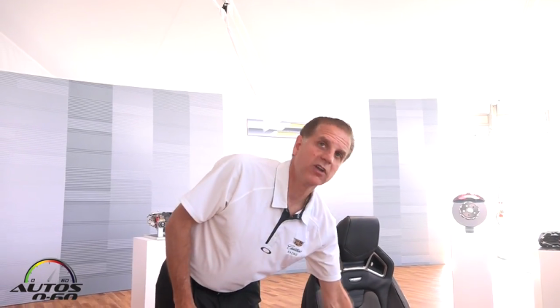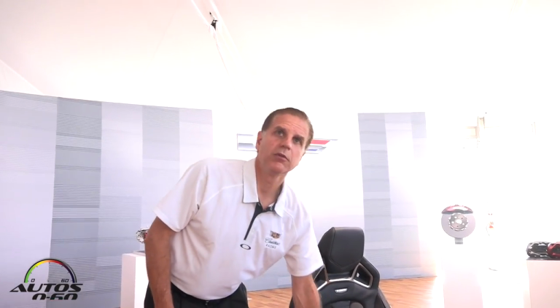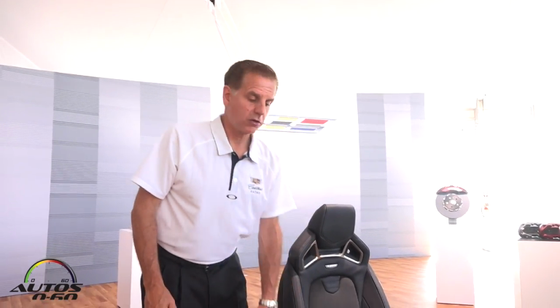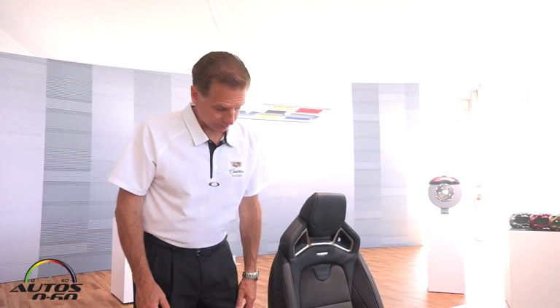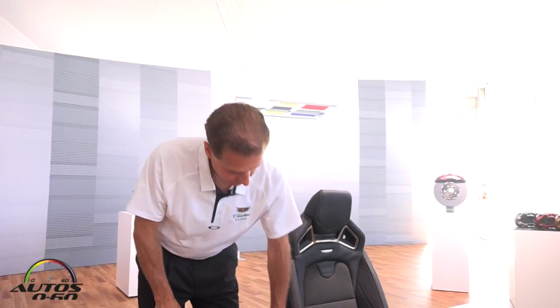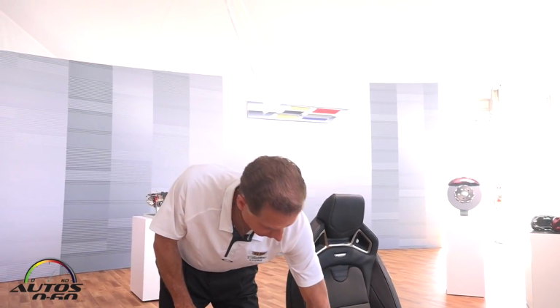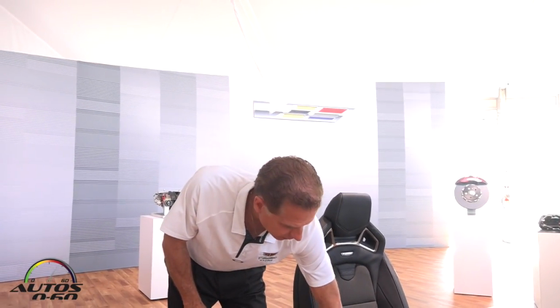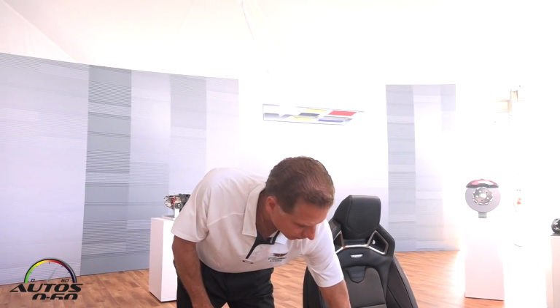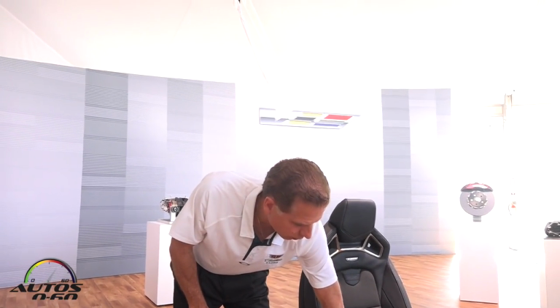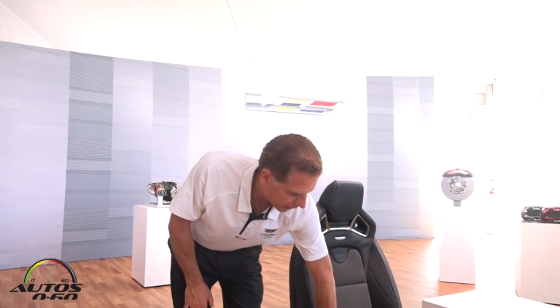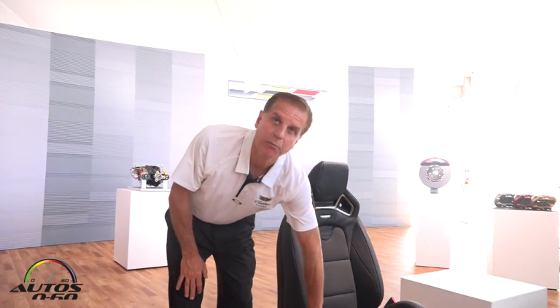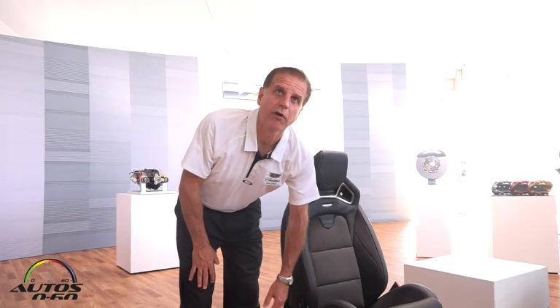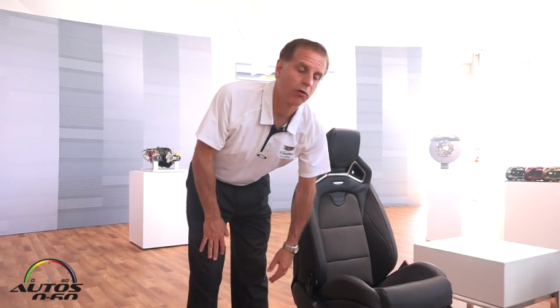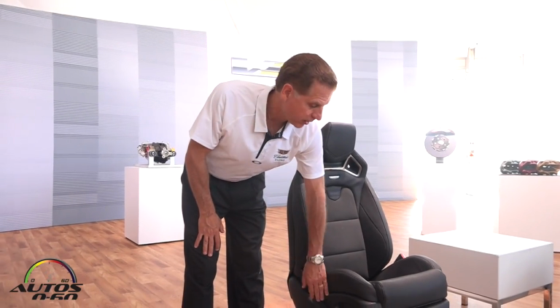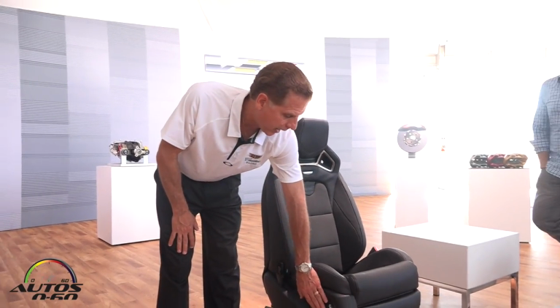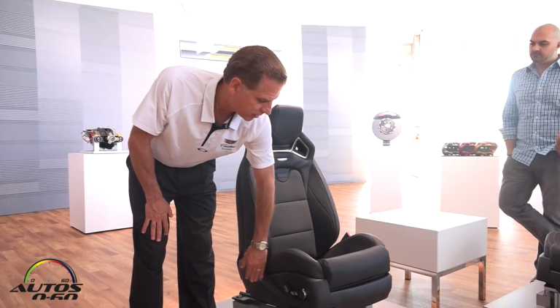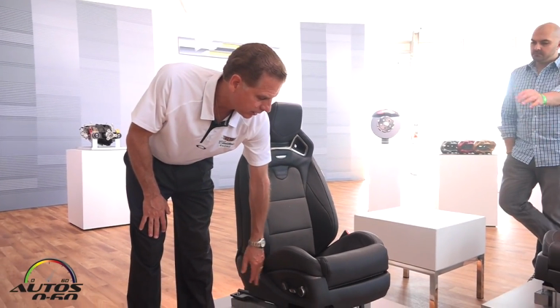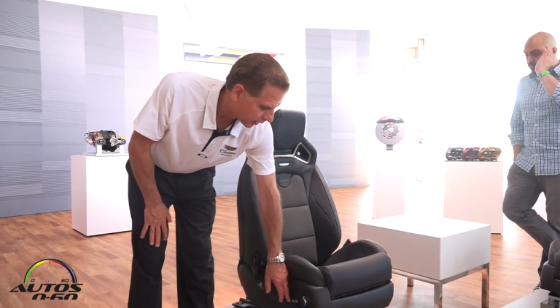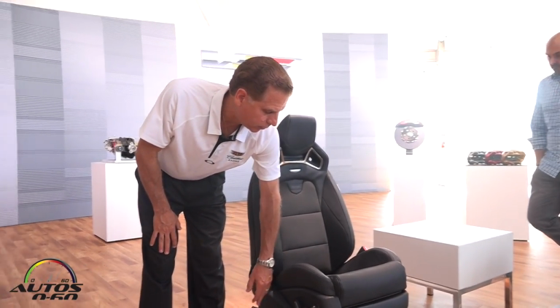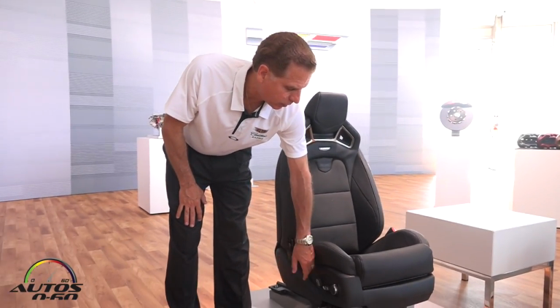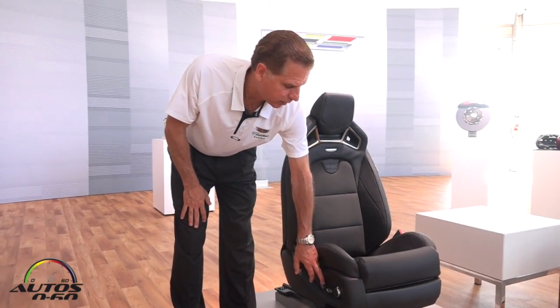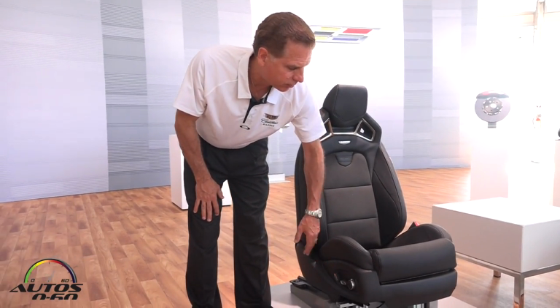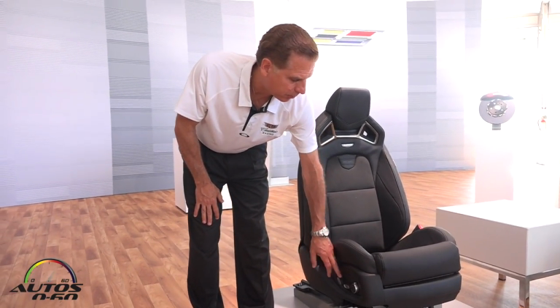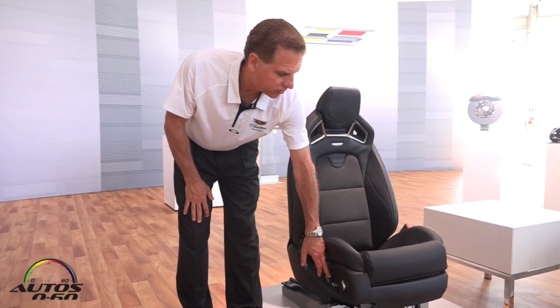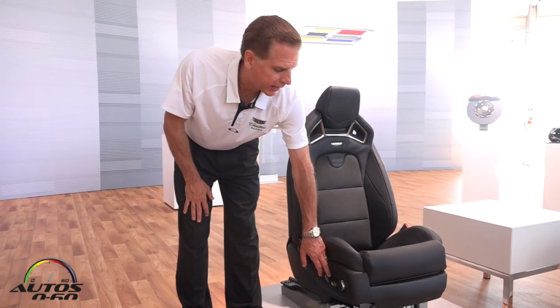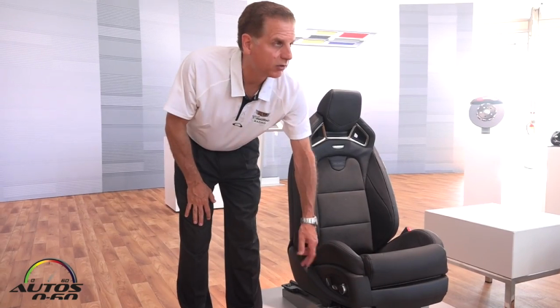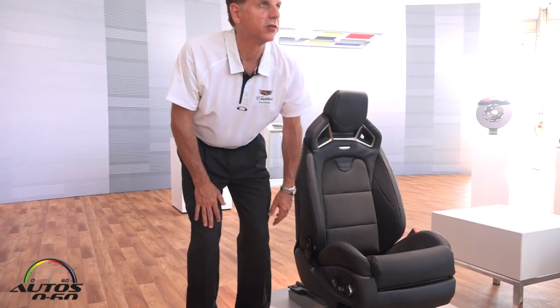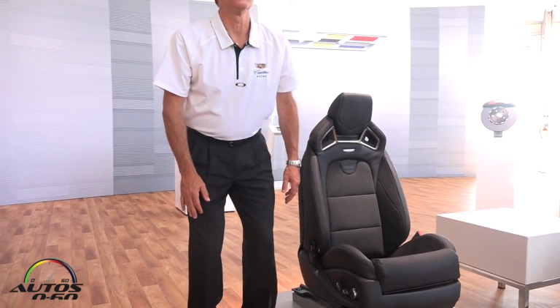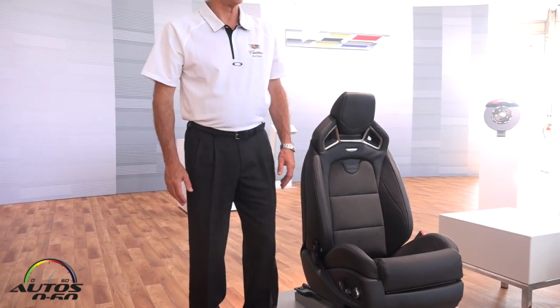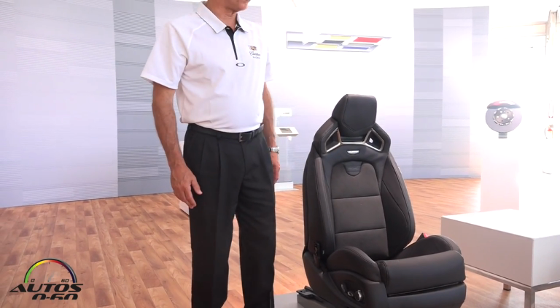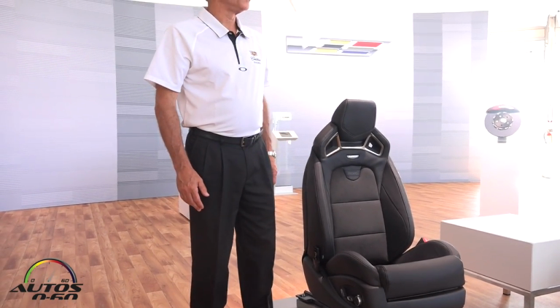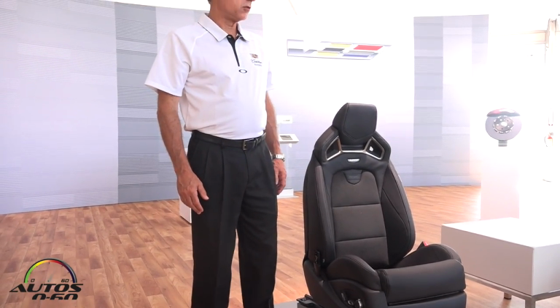It's the same thing with the seat cushion. And then on top of that, you have the controls on the seat that allow you to adjust the seat back angle, tilt, cushion tilt, et cetera.